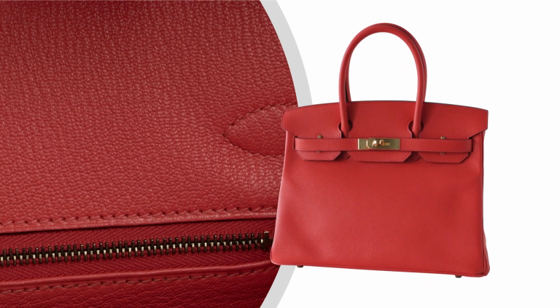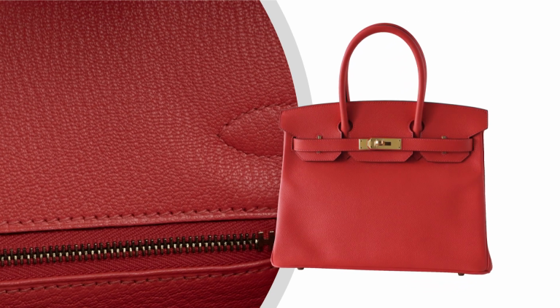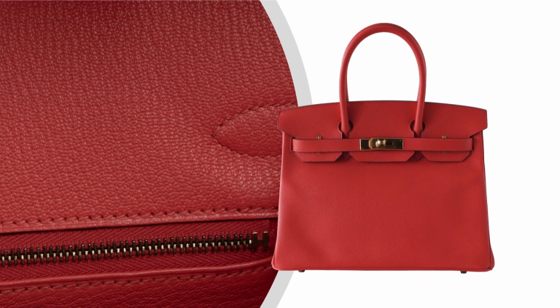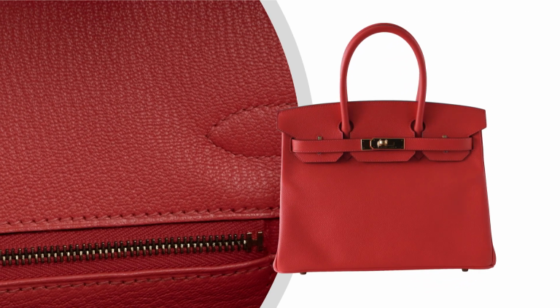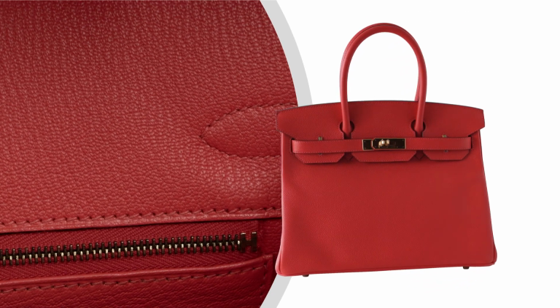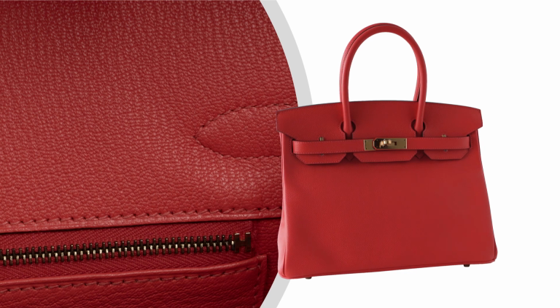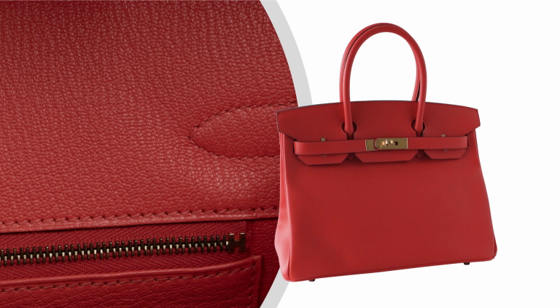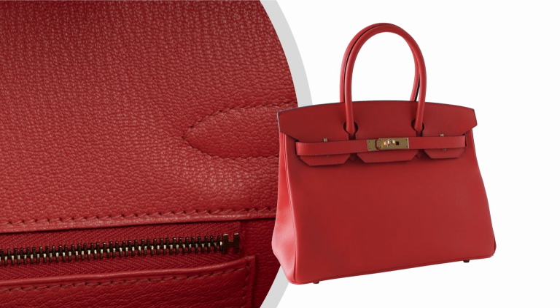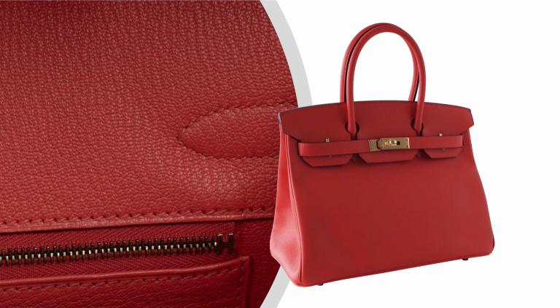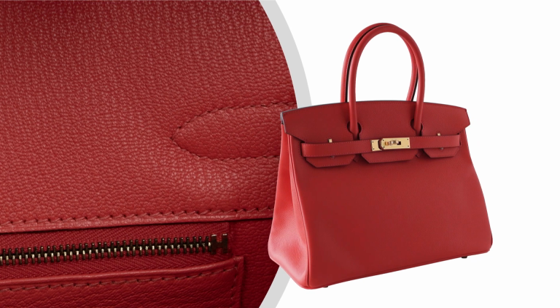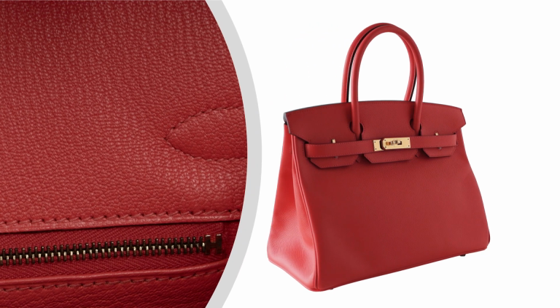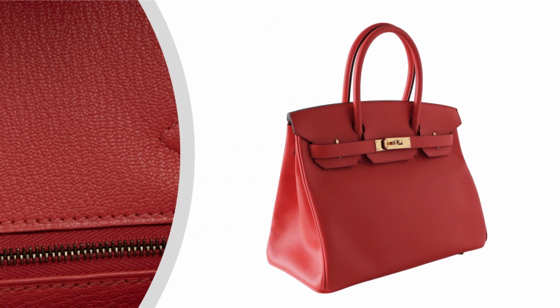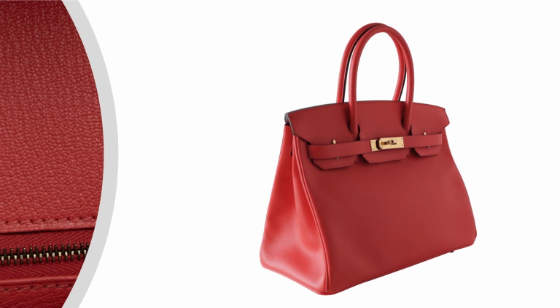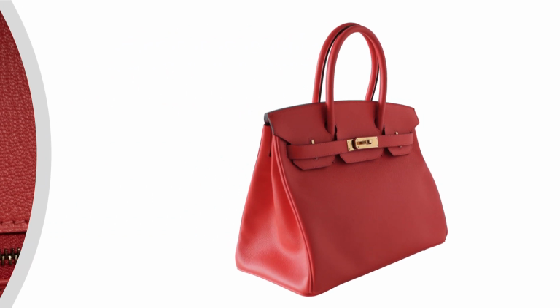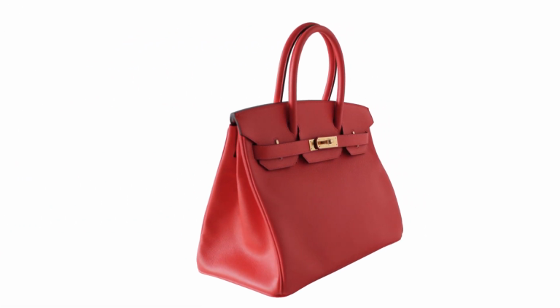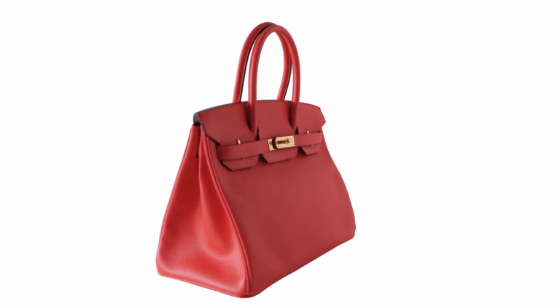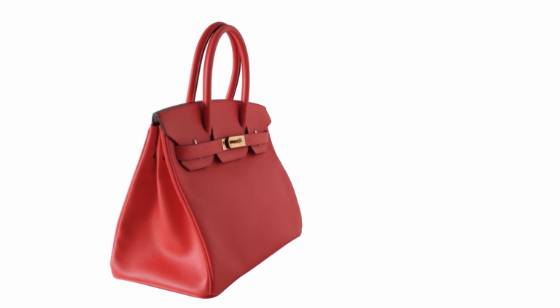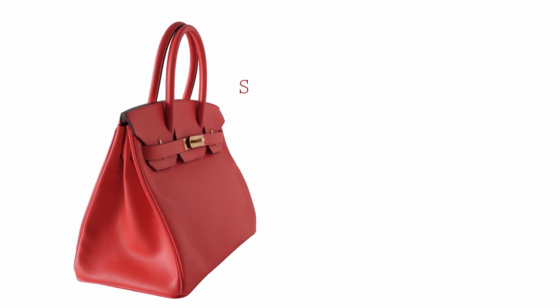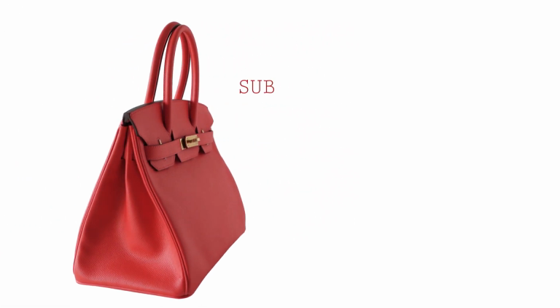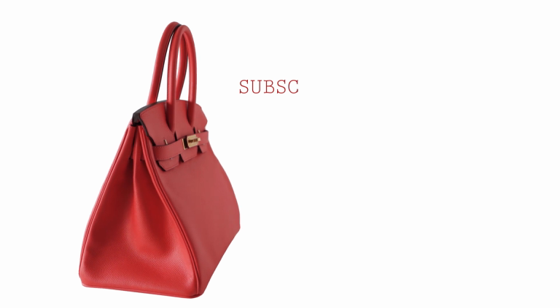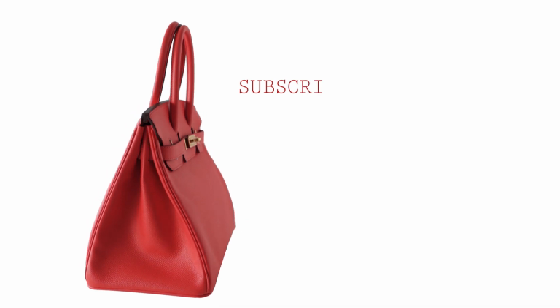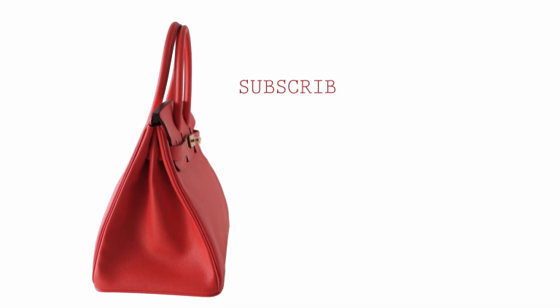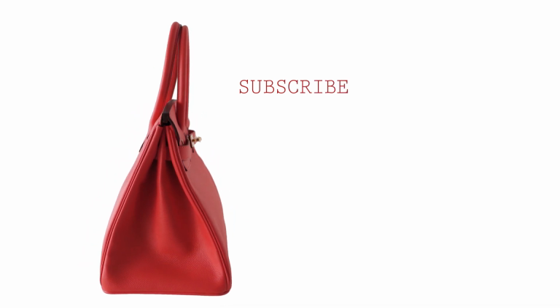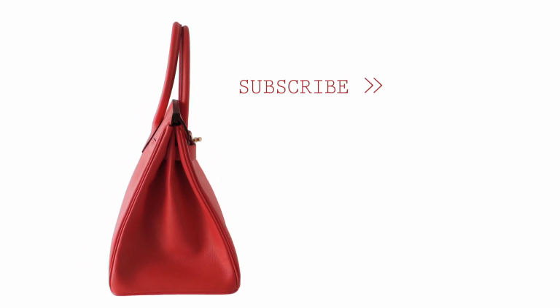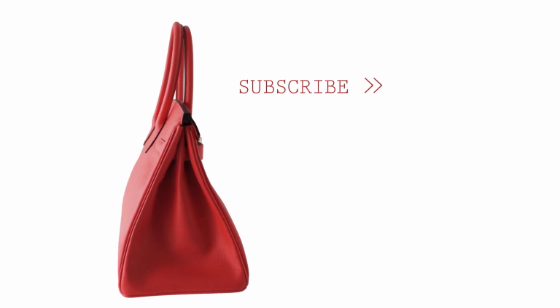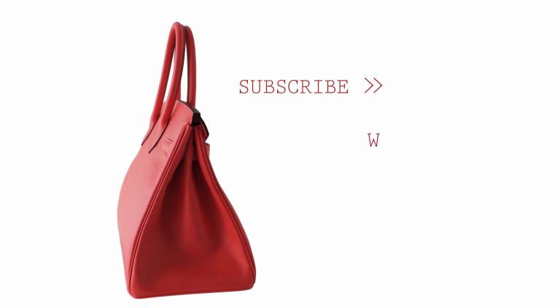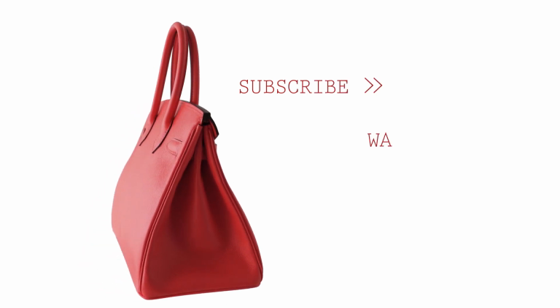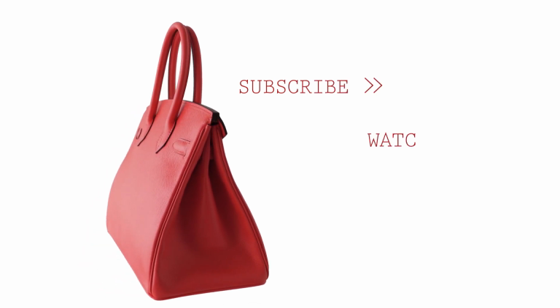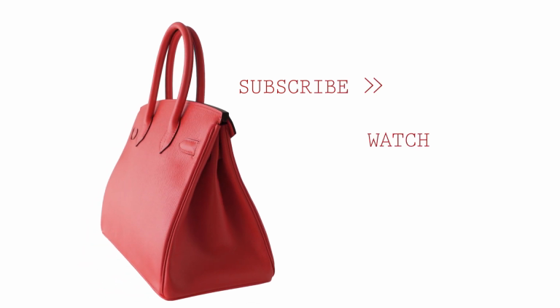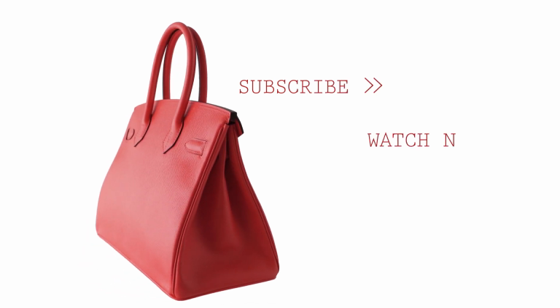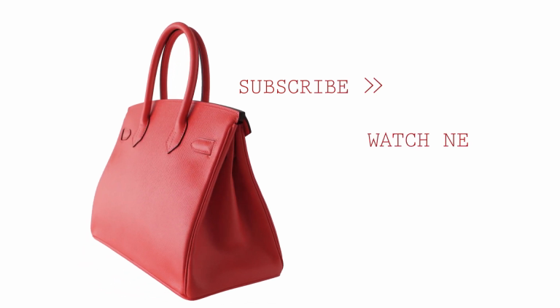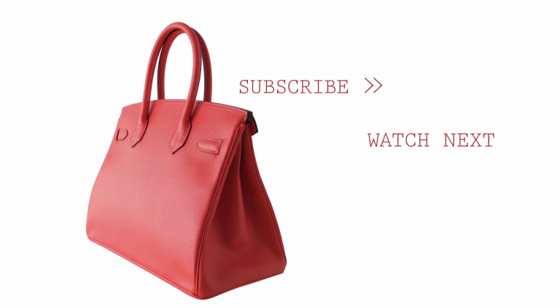This Hermes Birkin 30 in Rose Jaipur is either new or never worn, making it a pristine addition to any collection. Complete with a sleeper, raincoat, and the iconic Hermes box, every detail is as perfect as the bag itself.